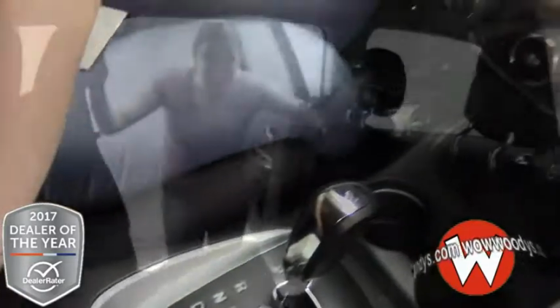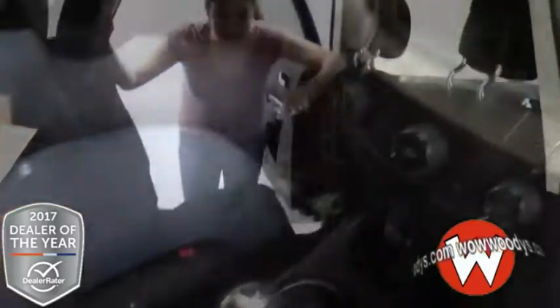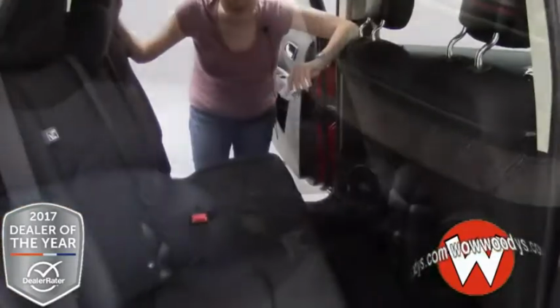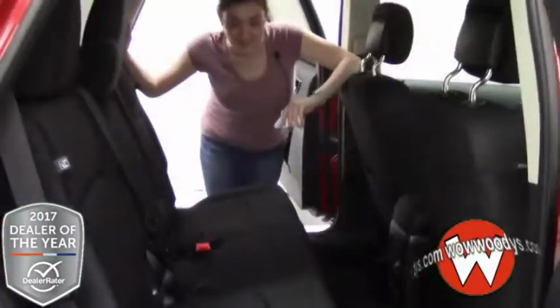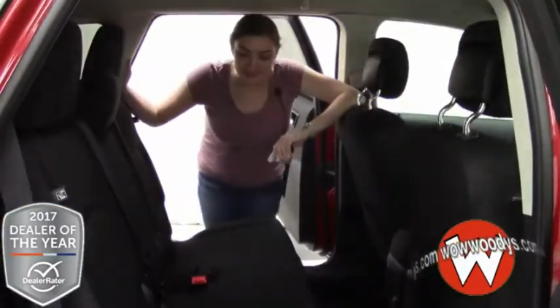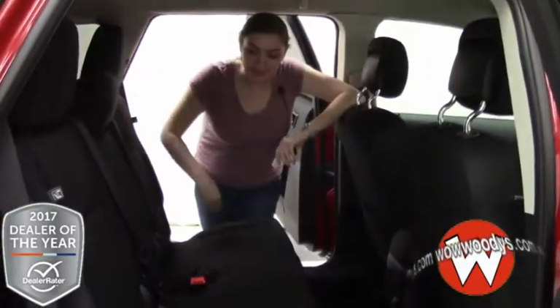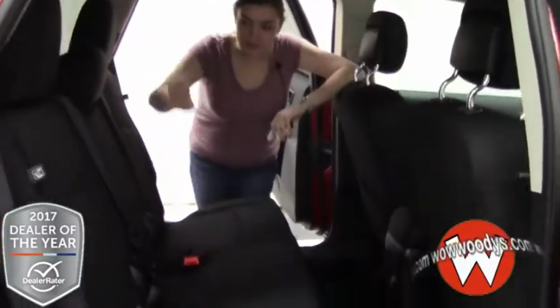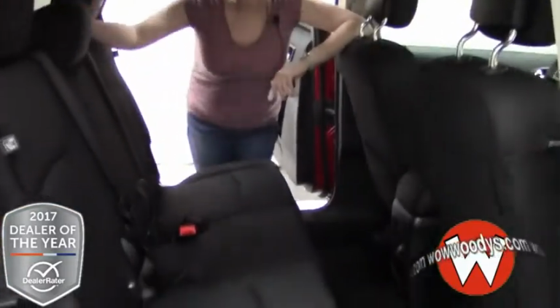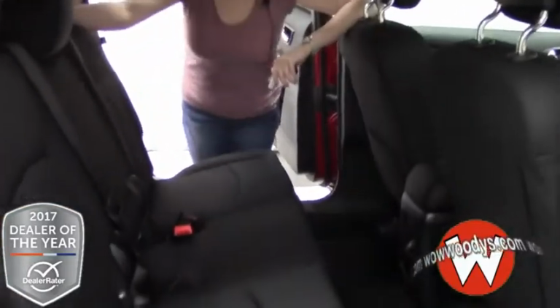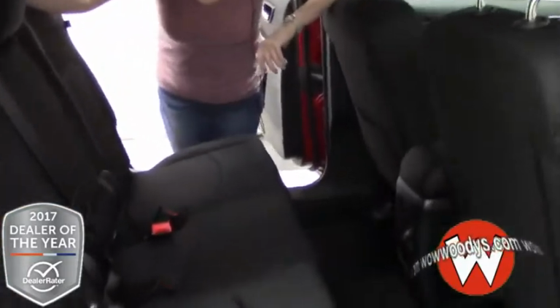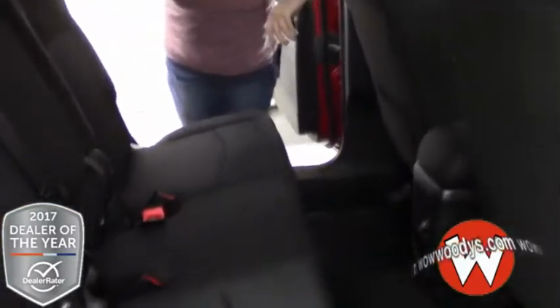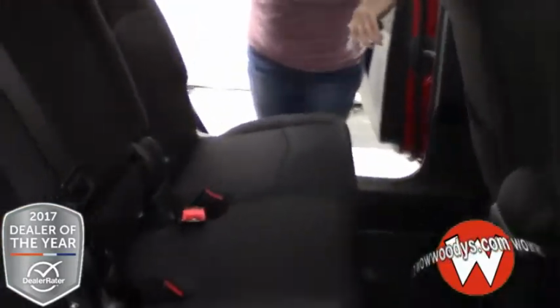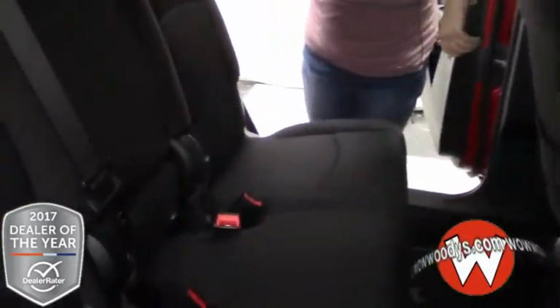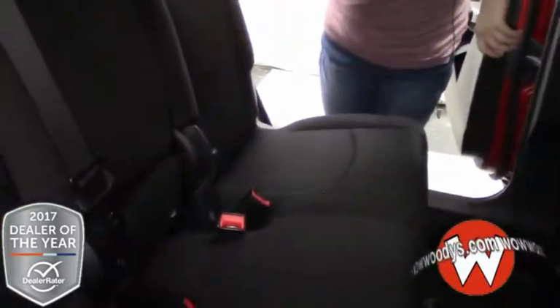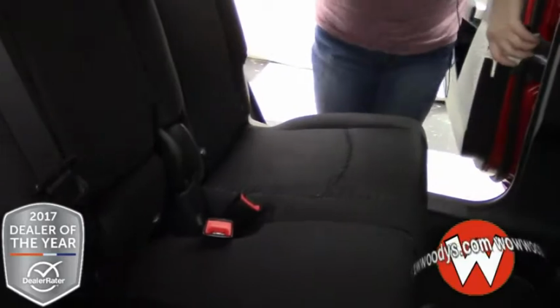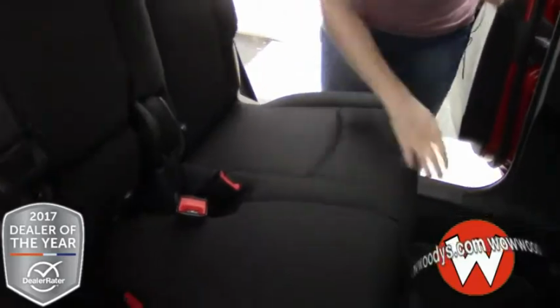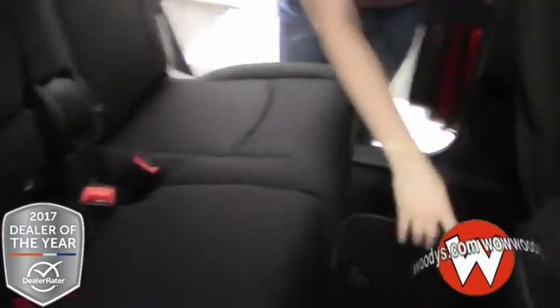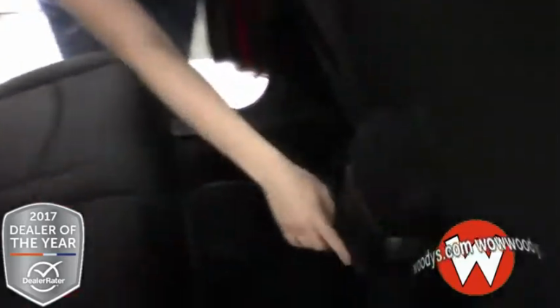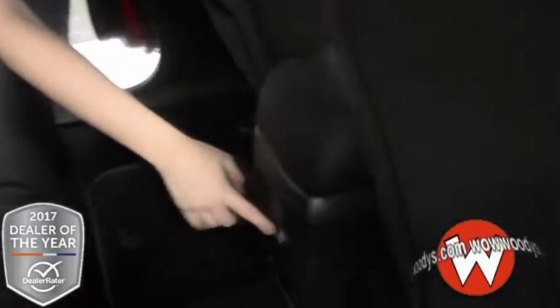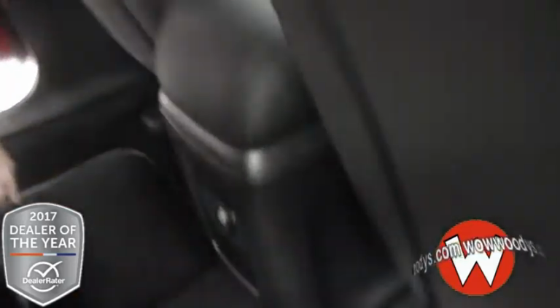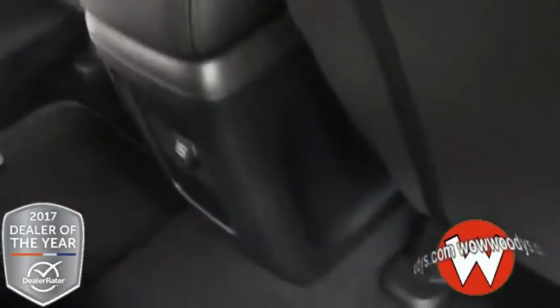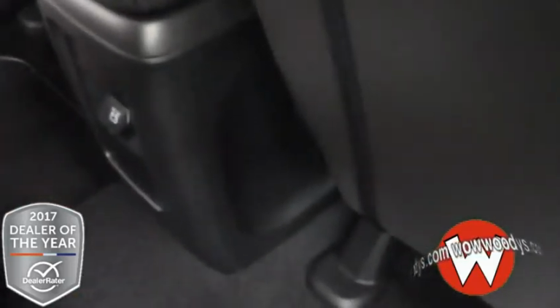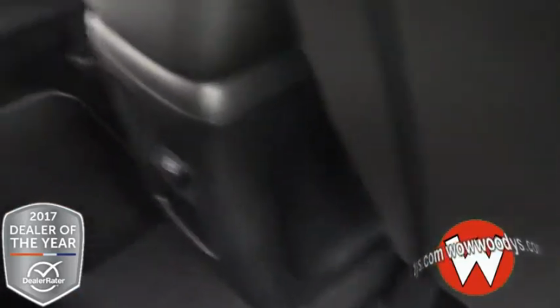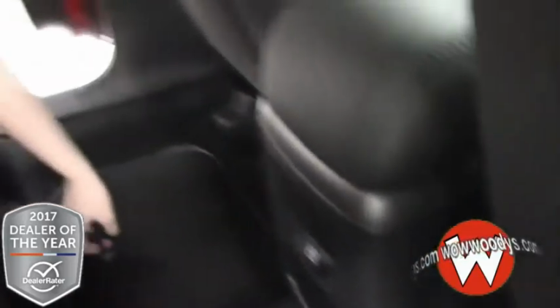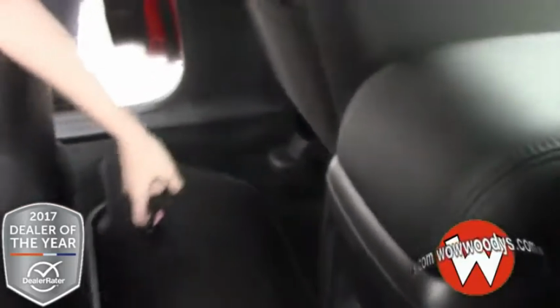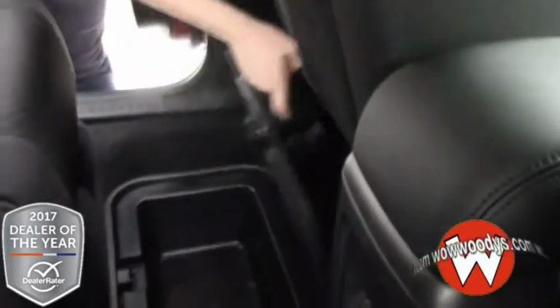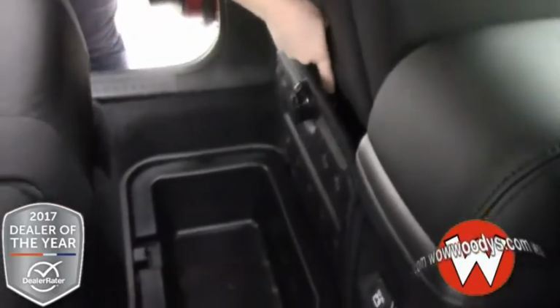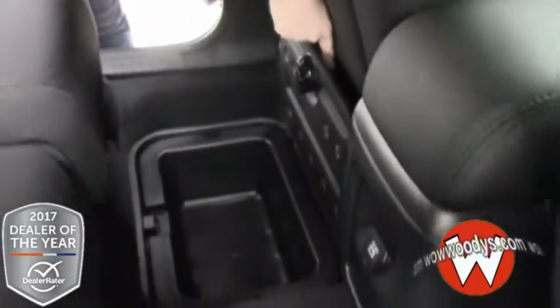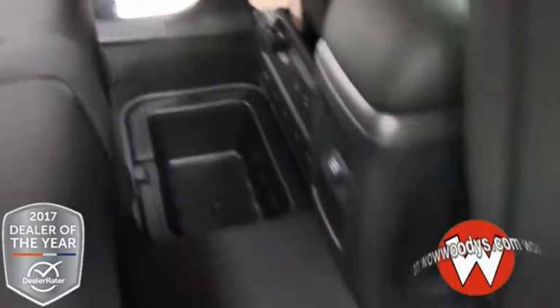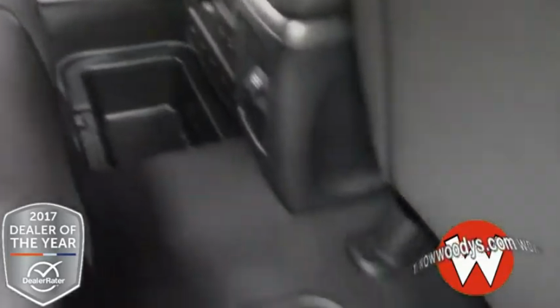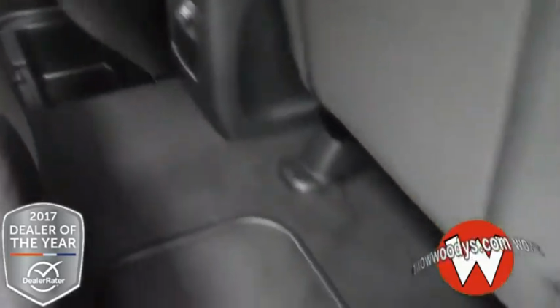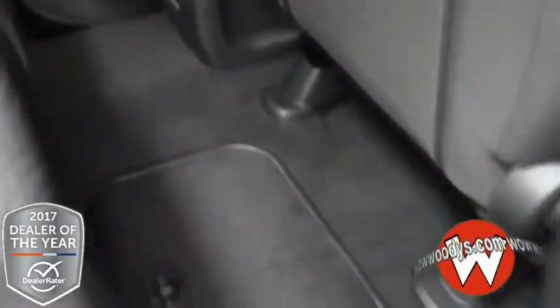Here we are in the back seat. You can see this middle row is a bench seat so you can fit three people in it. Down here you do have a 12 volt and also these organizational compartments where you can store something on the floor.